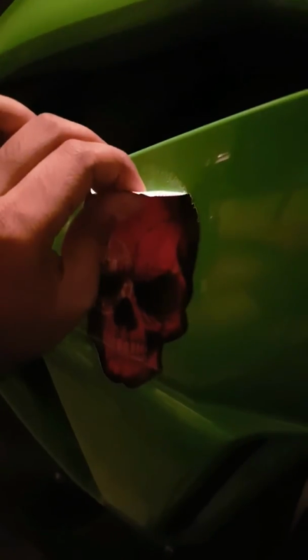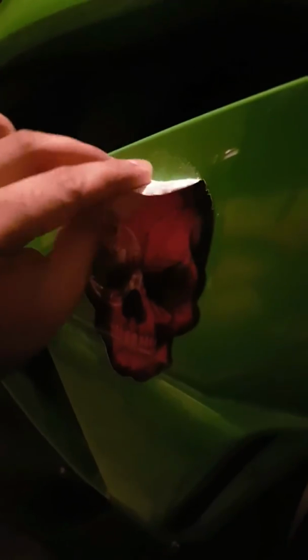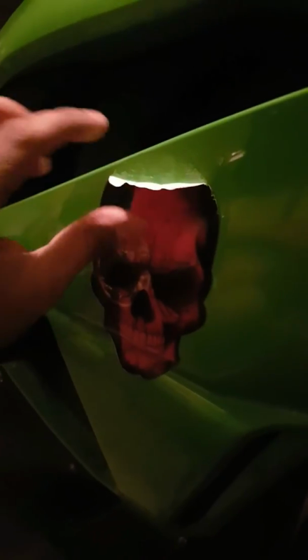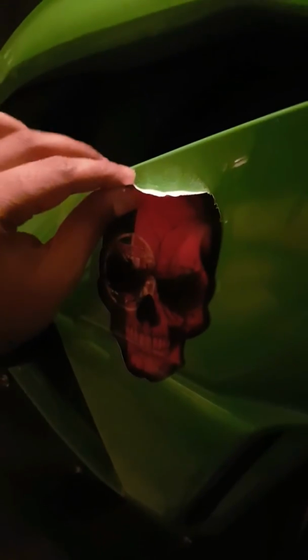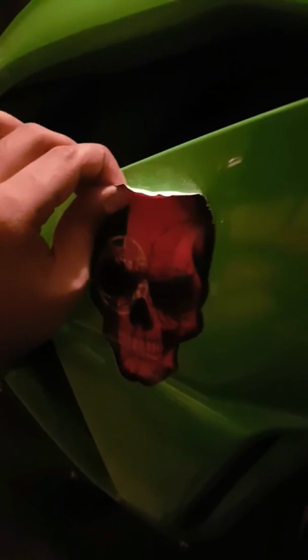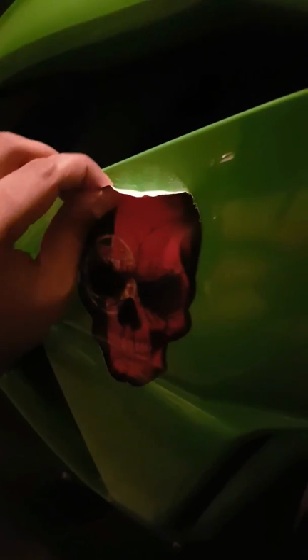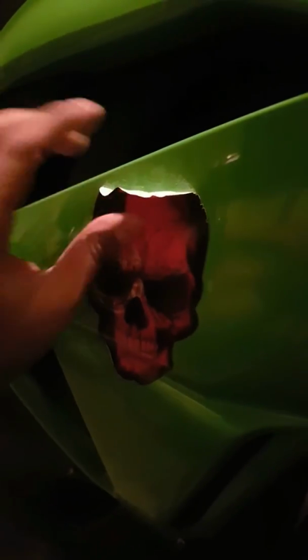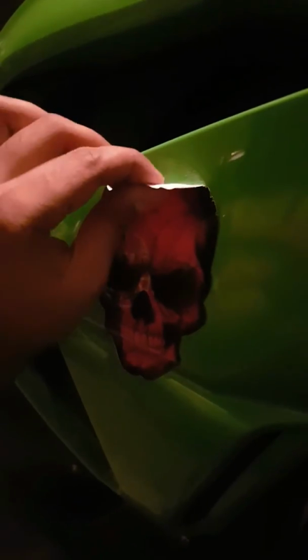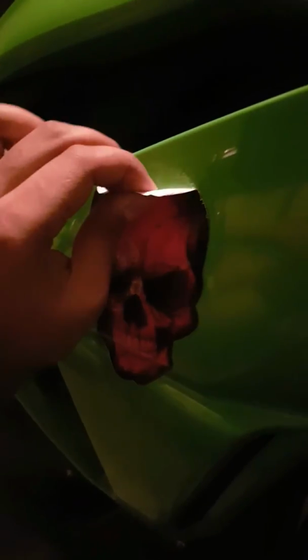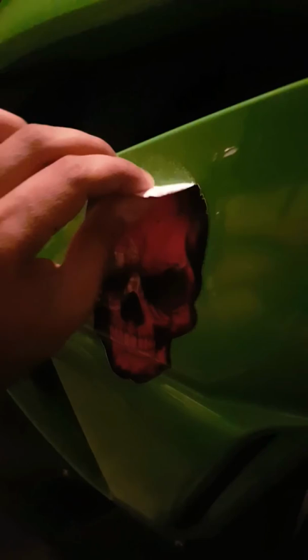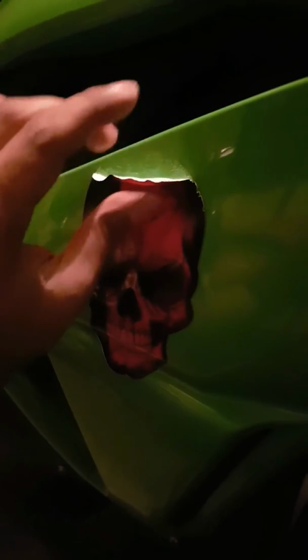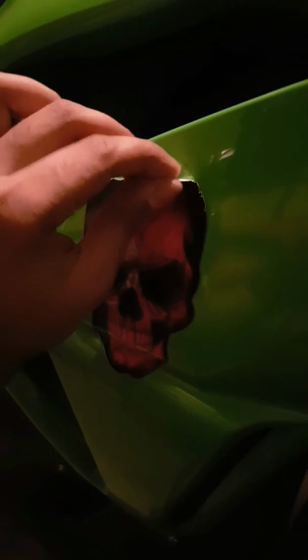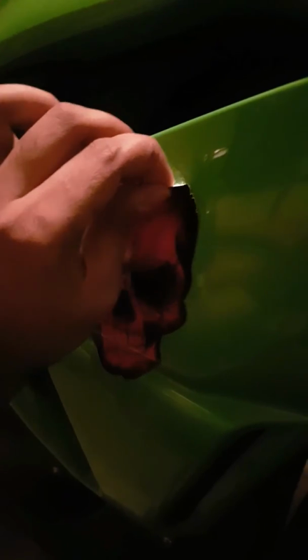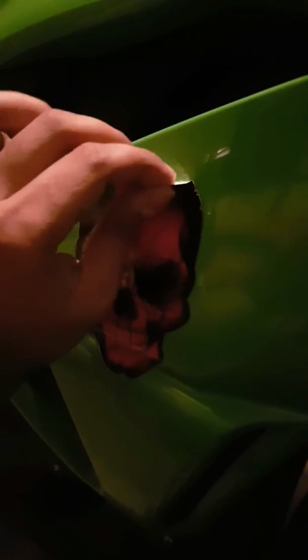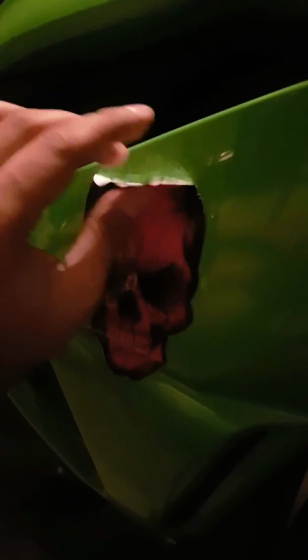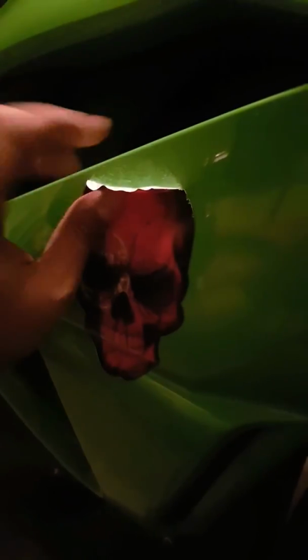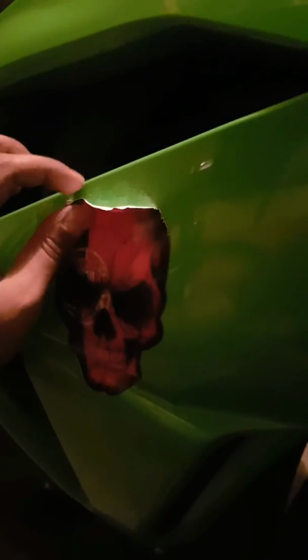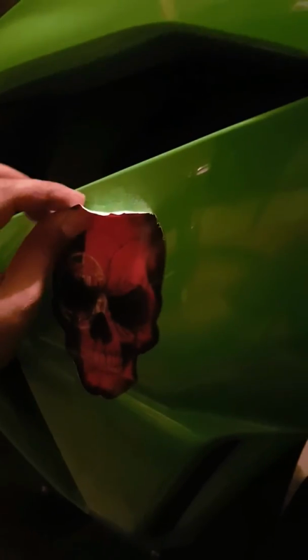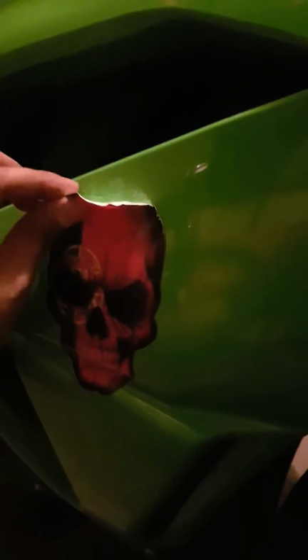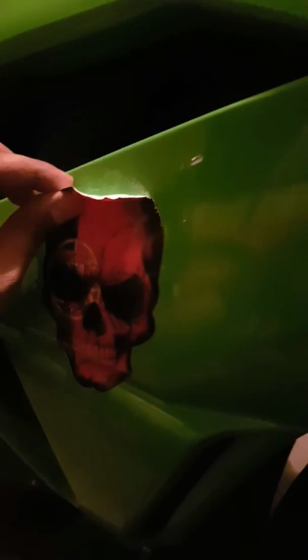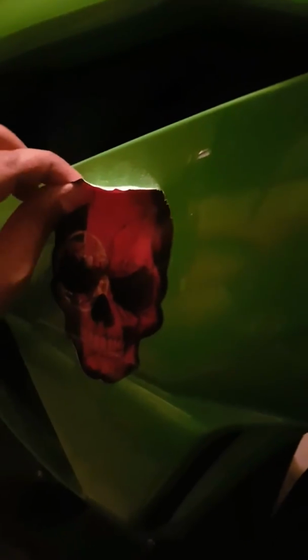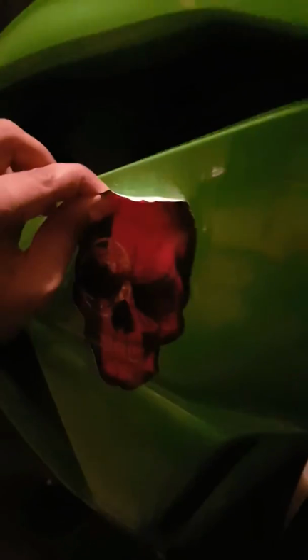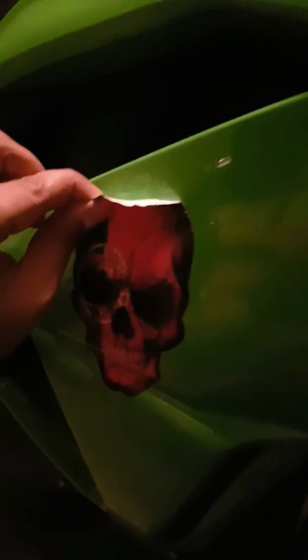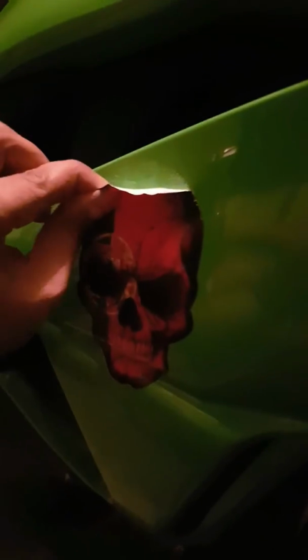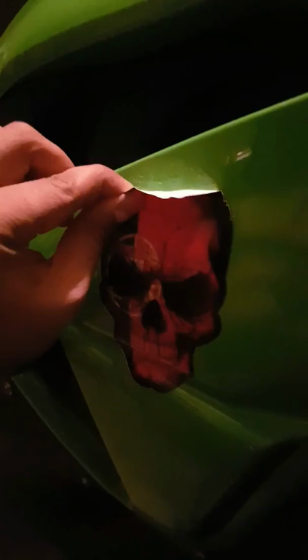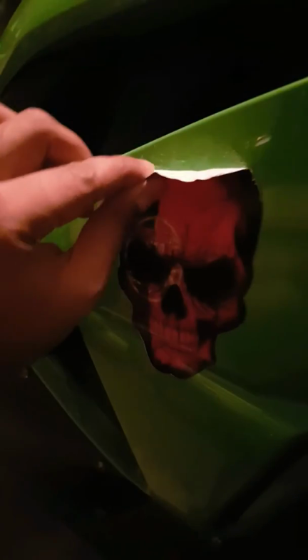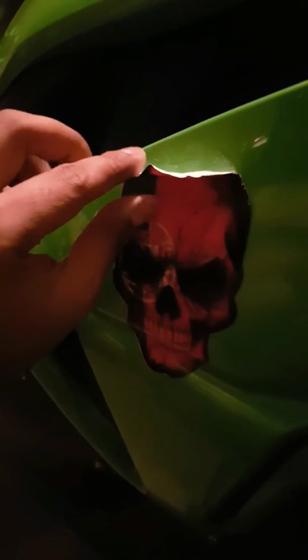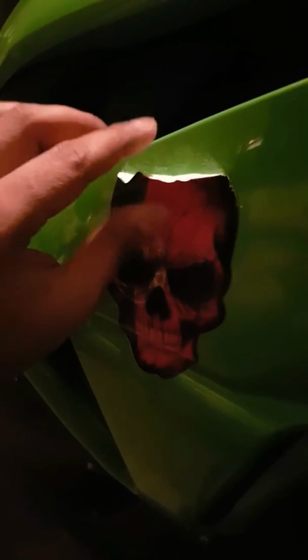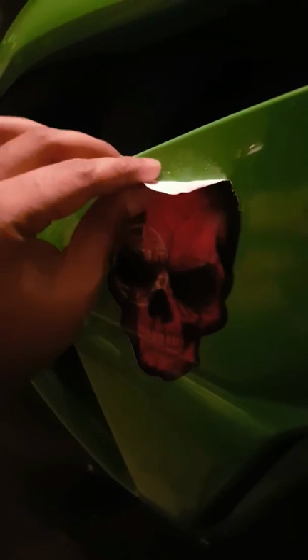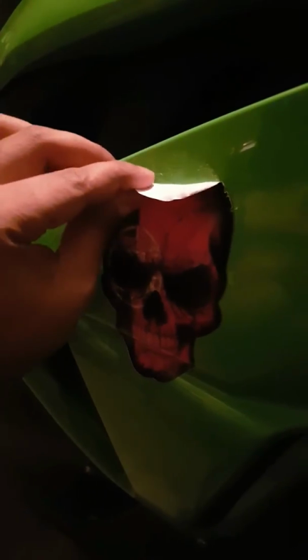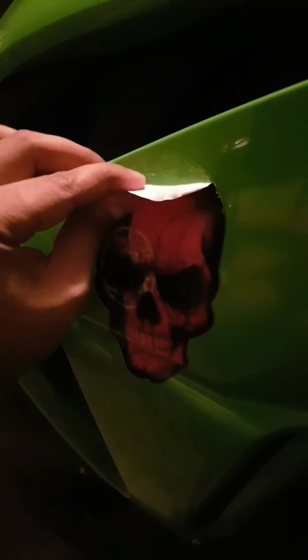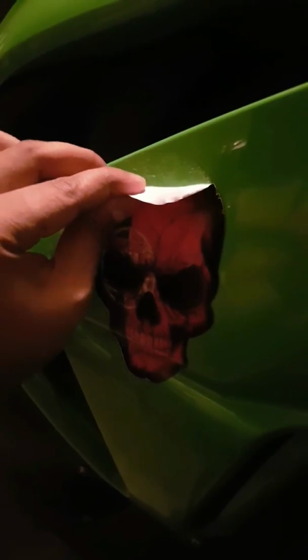And yeah, so that's how you do it. You can take the whole sticker off. Just try to use the hairdryer while you're taking the sticker off, which I'm going to do right now.